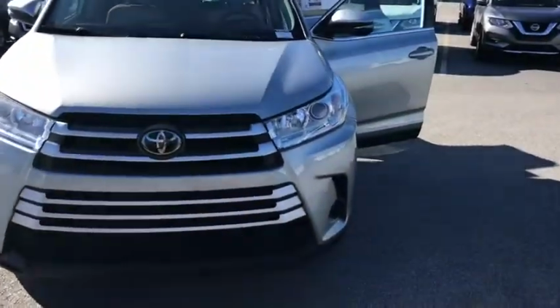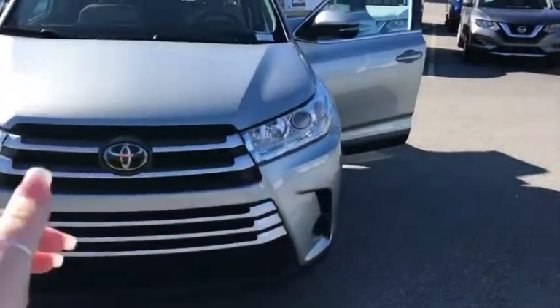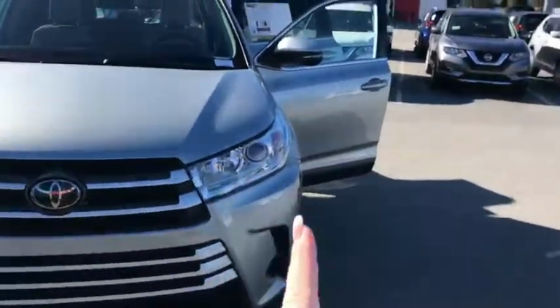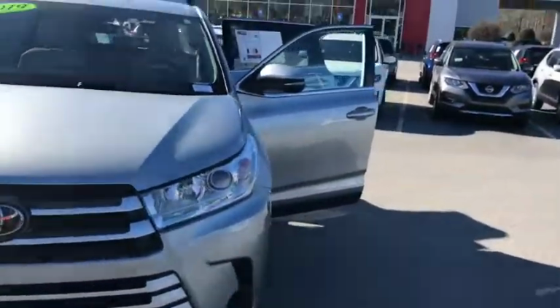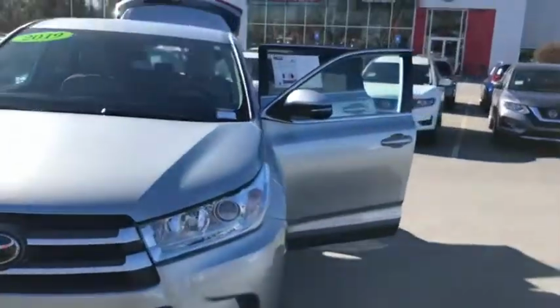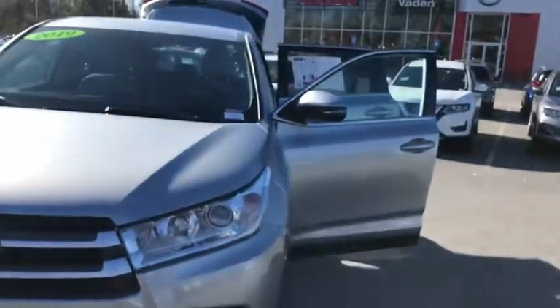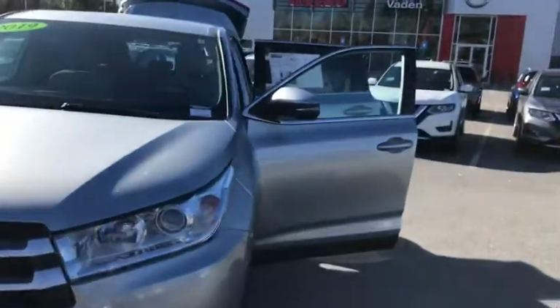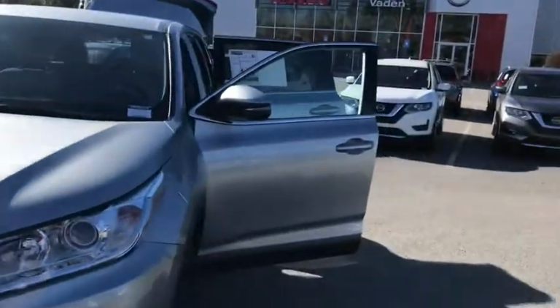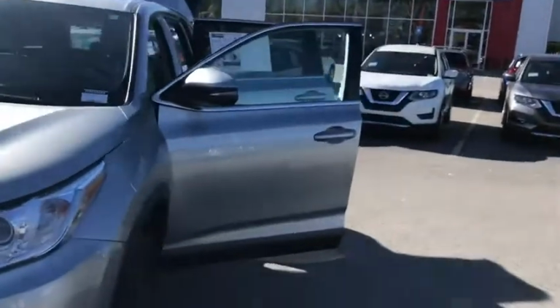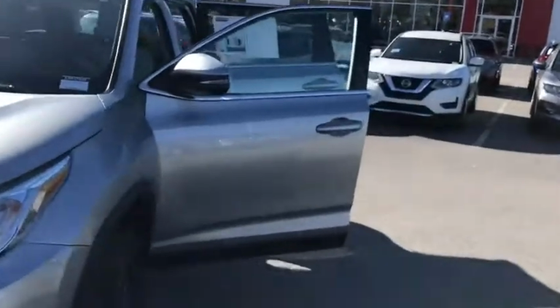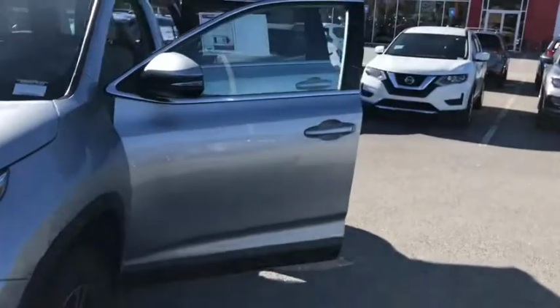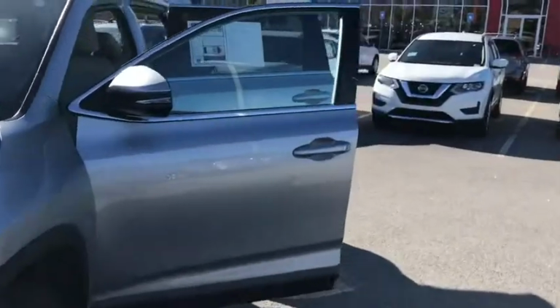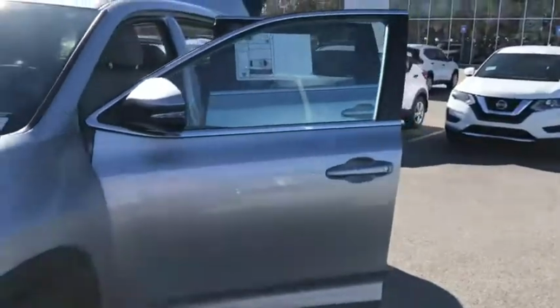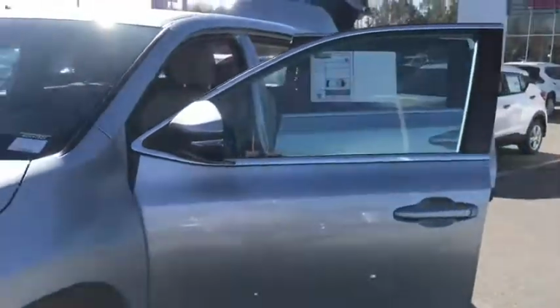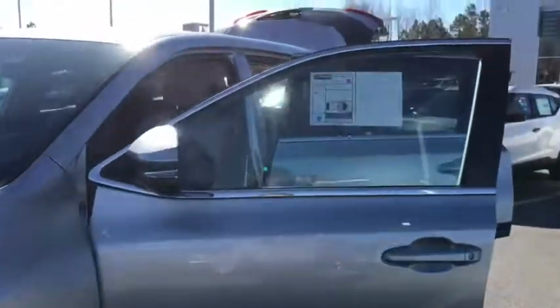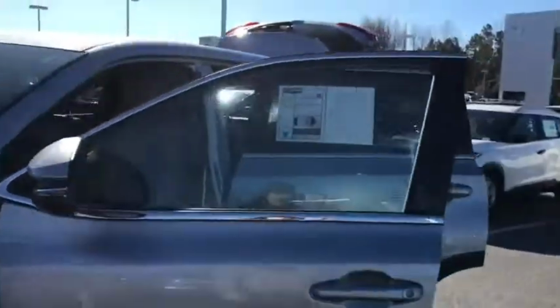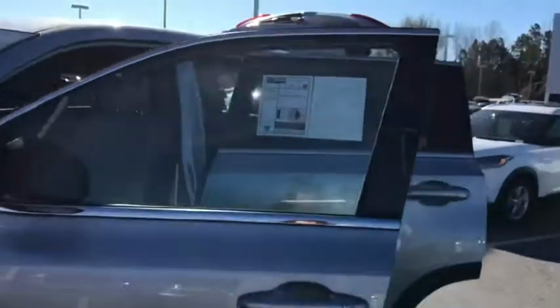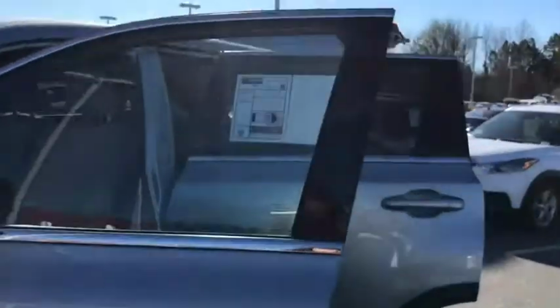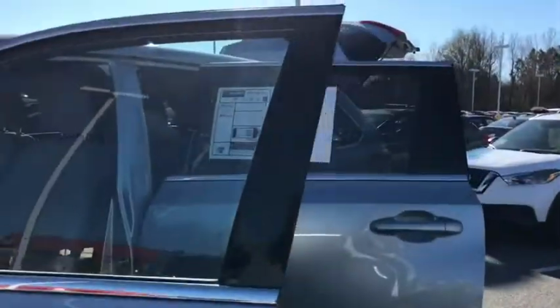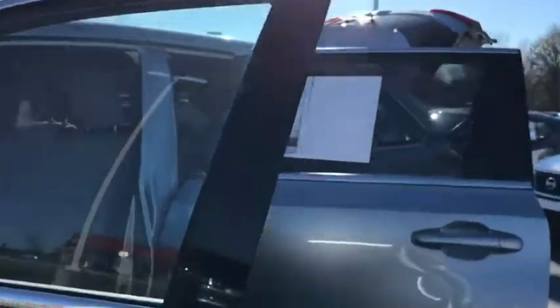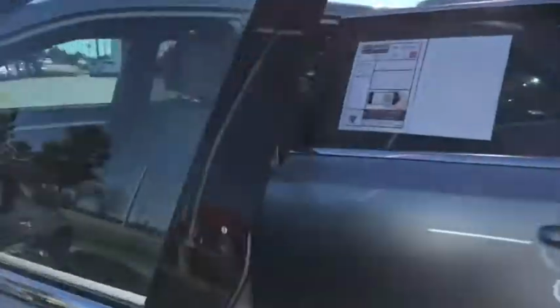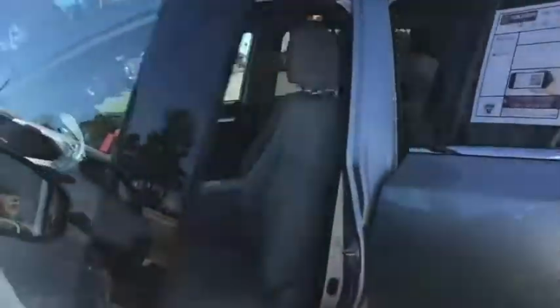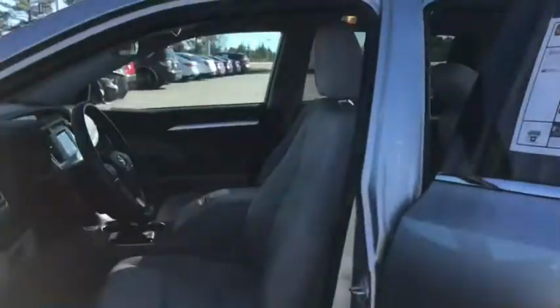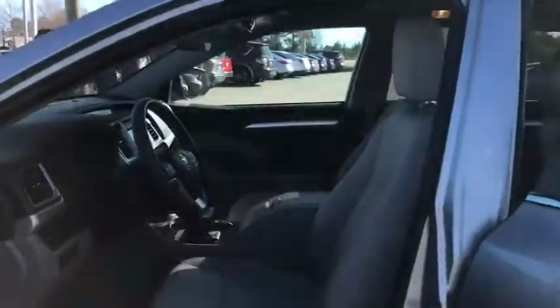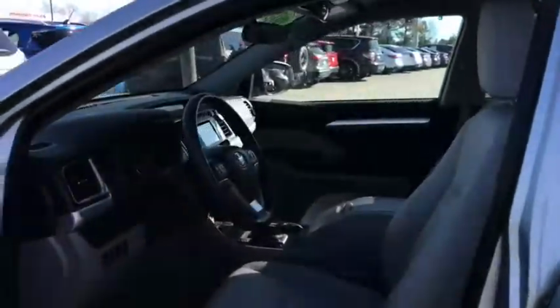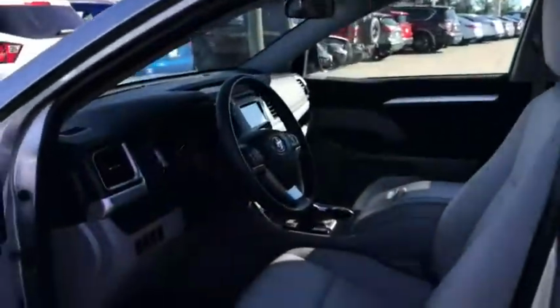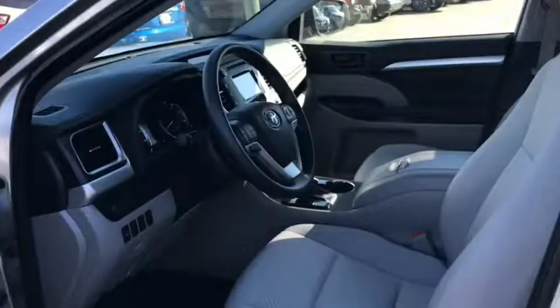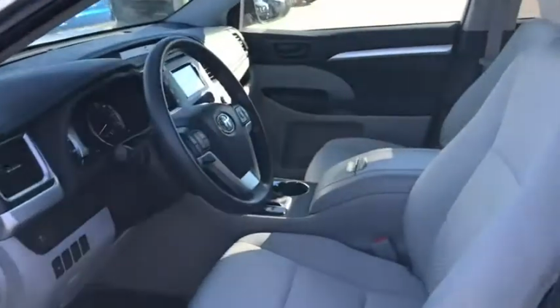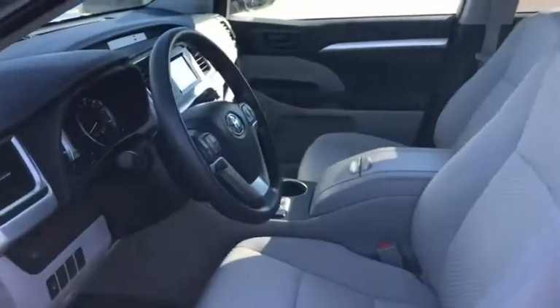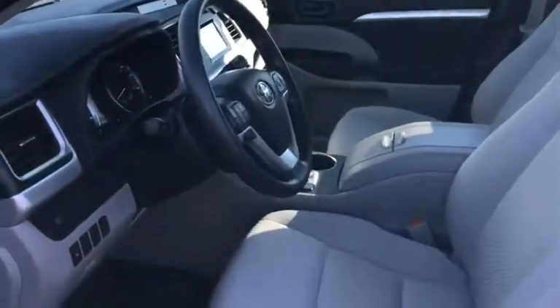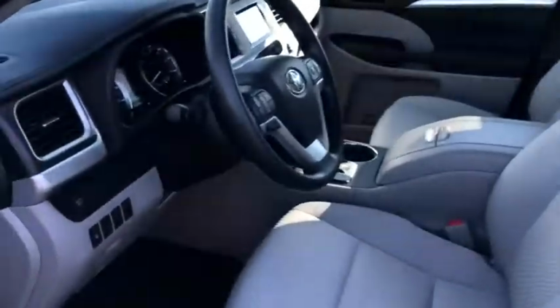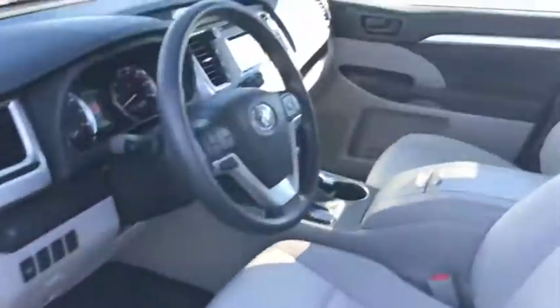Got the wraparound headlights here keeping you super visible. Great size on this vehicle. You are only going to have 12,000 miles on here.